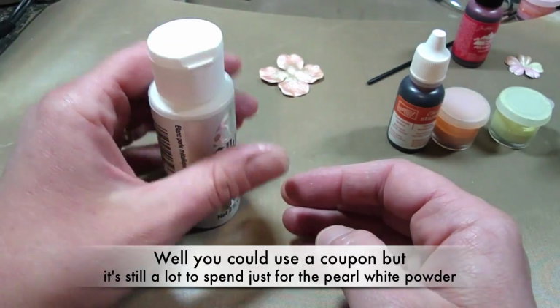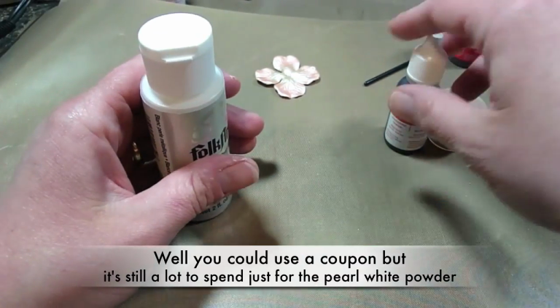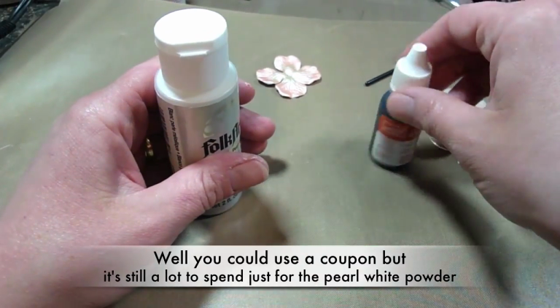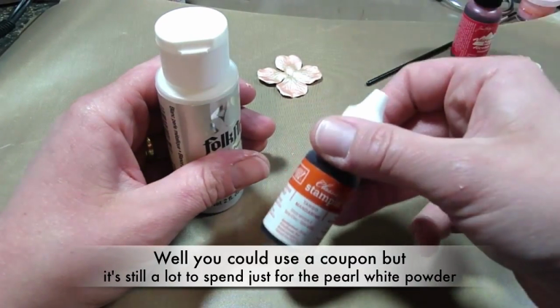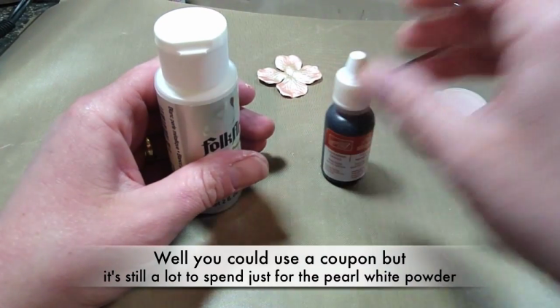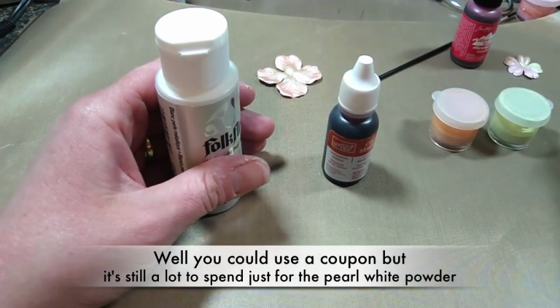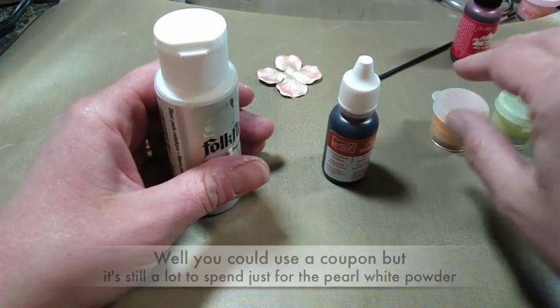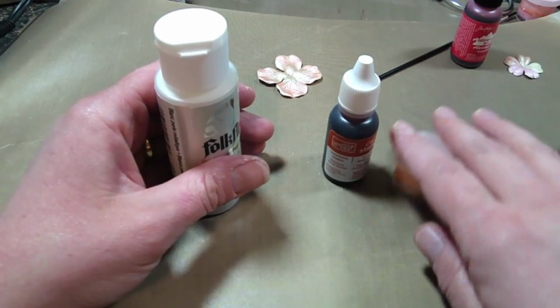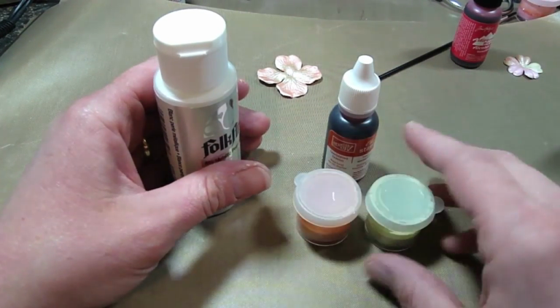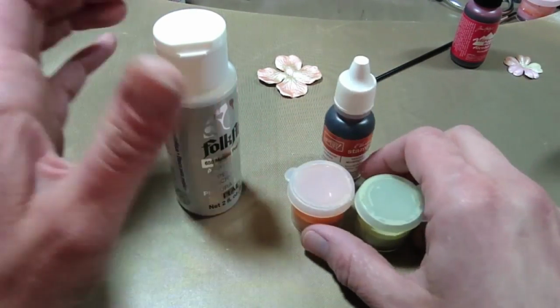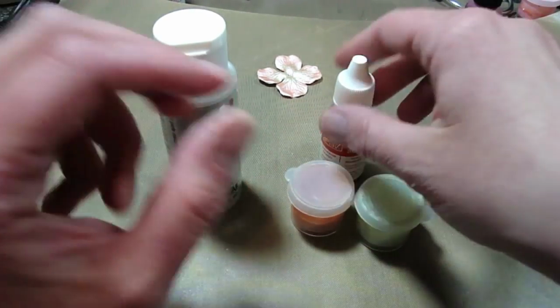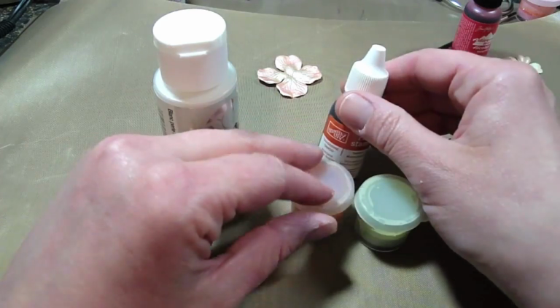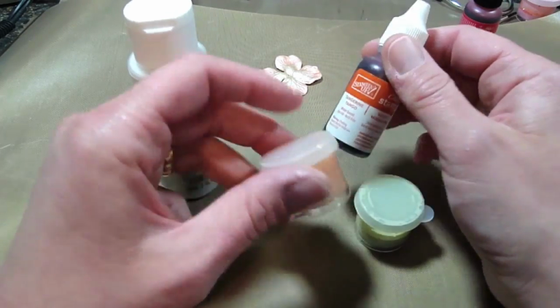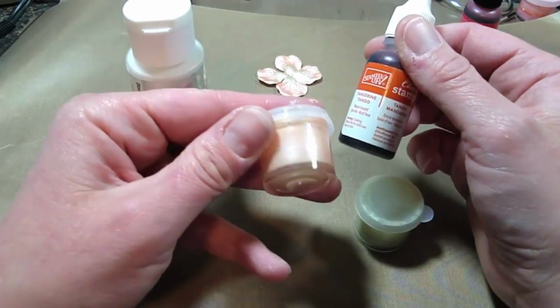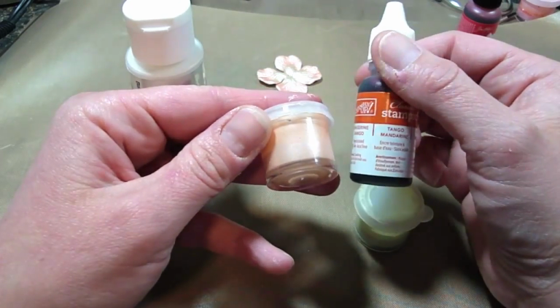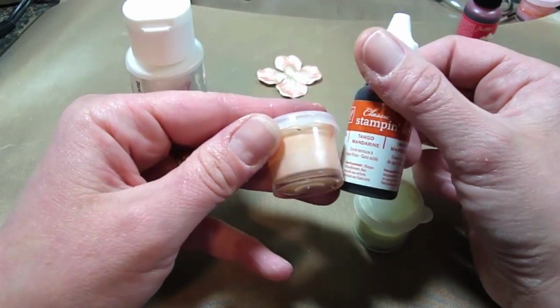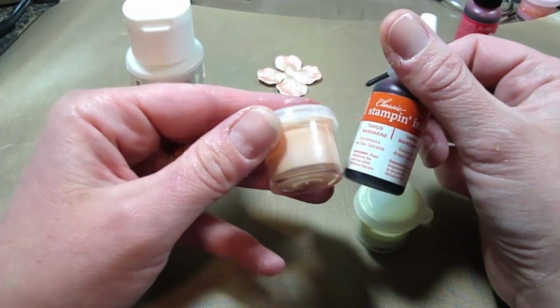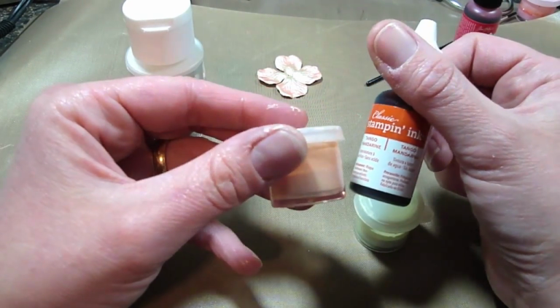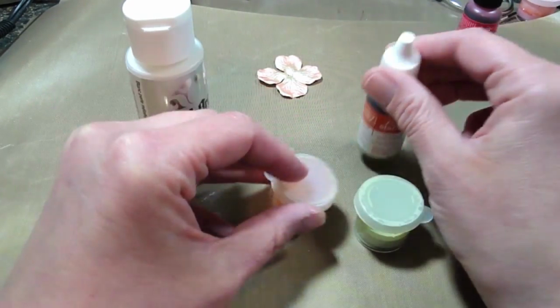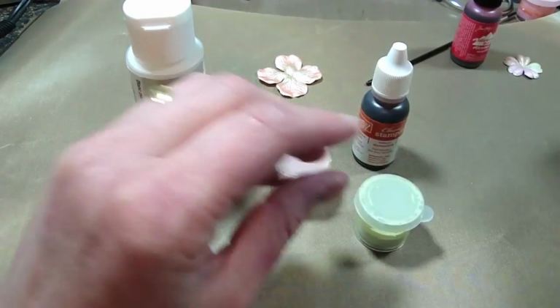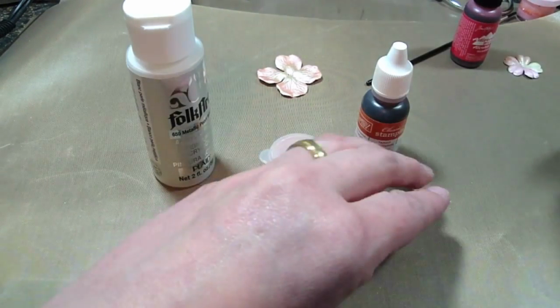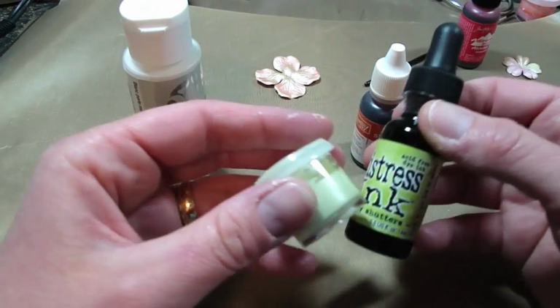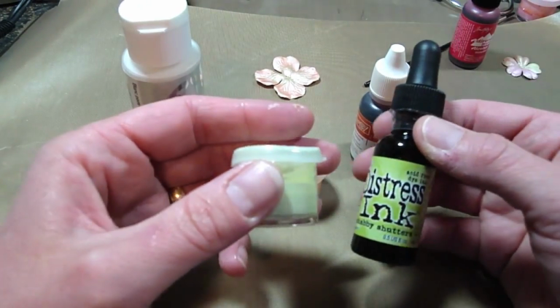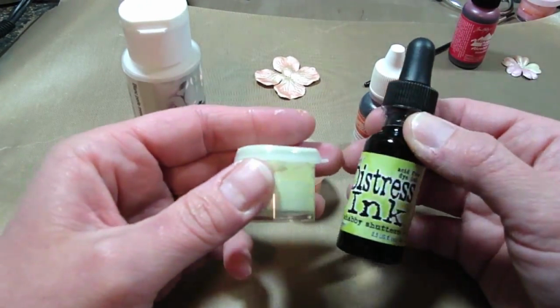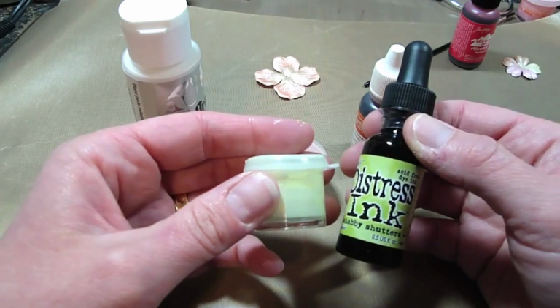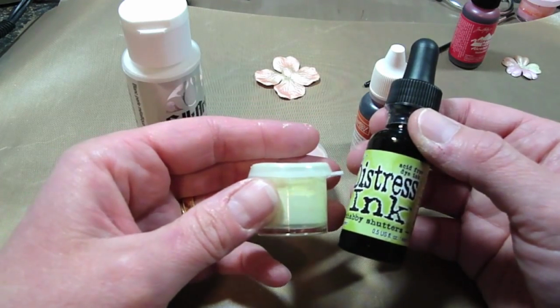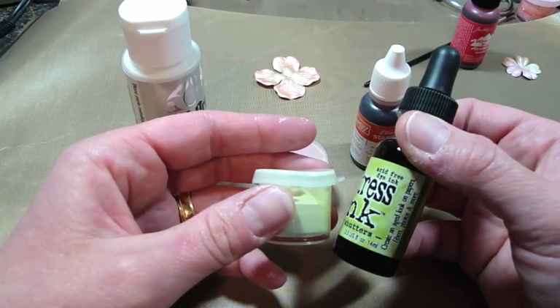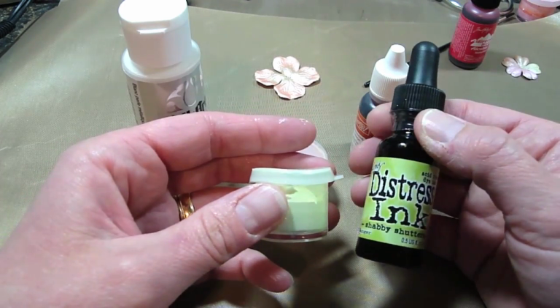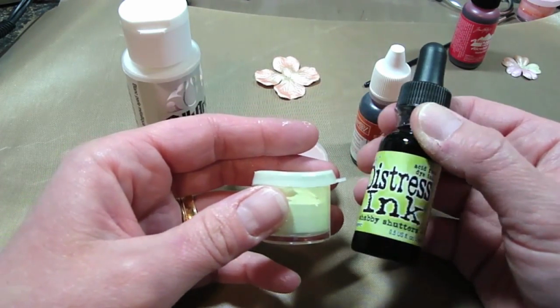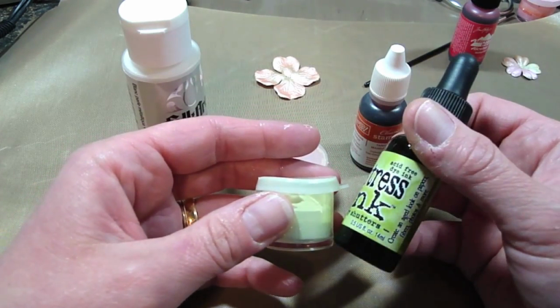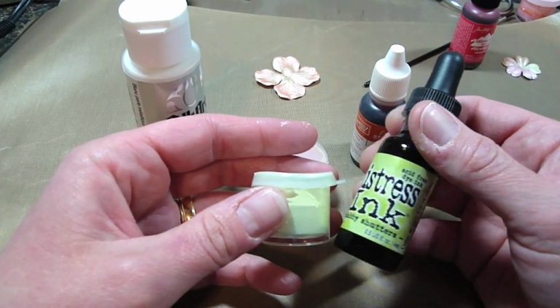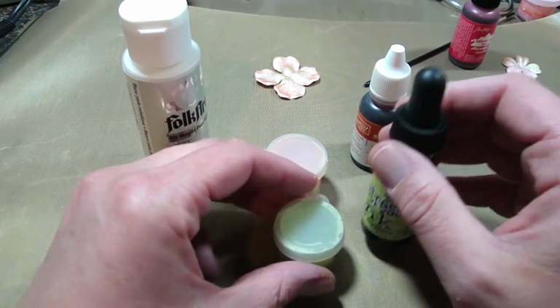Anyway, you need your favorite re-inkers. I've done two already in Tangerine Tango from Stampin' Up! and it worked perfect. I've also done one using the Distress Ink from Tim Holtz, using Shabby Shutters.